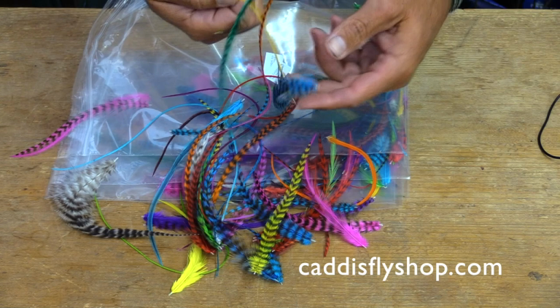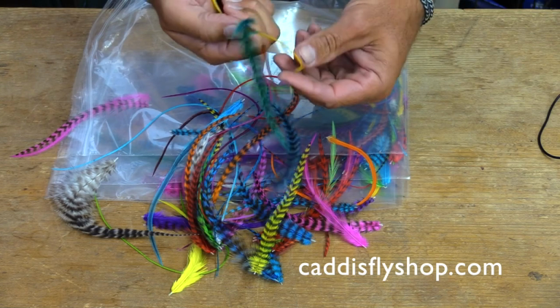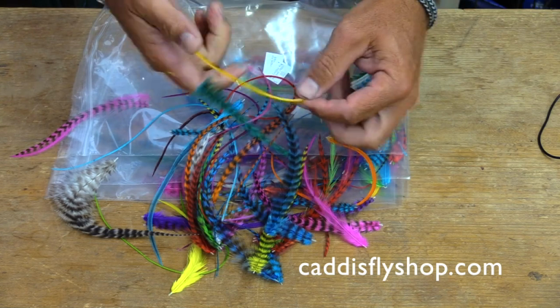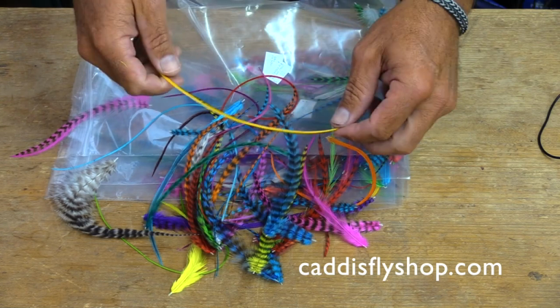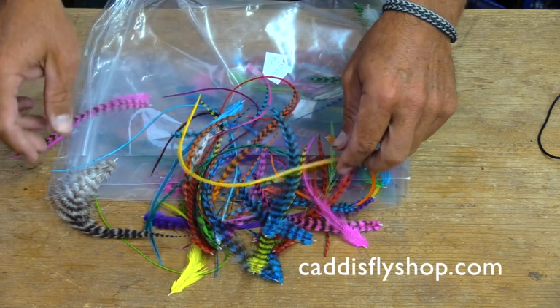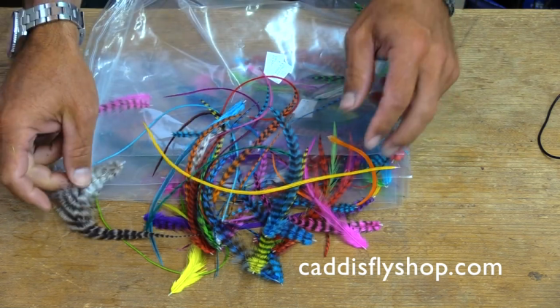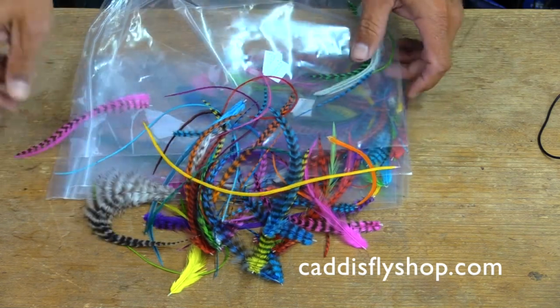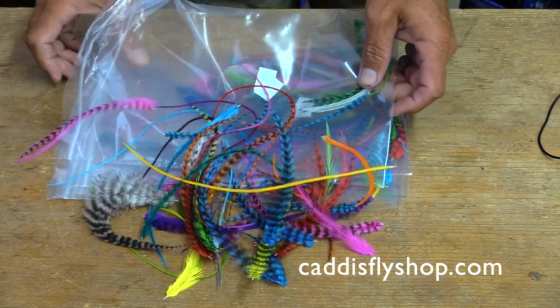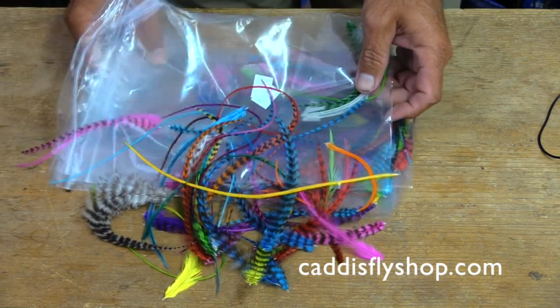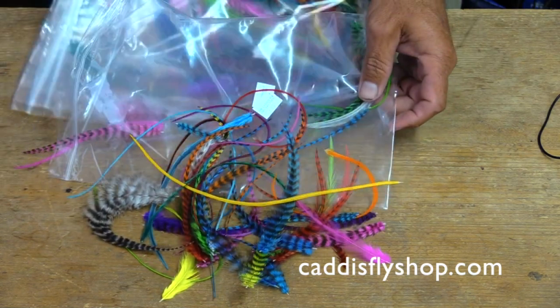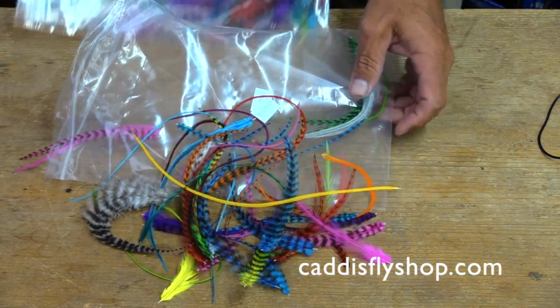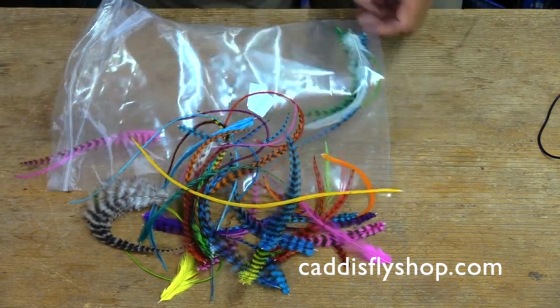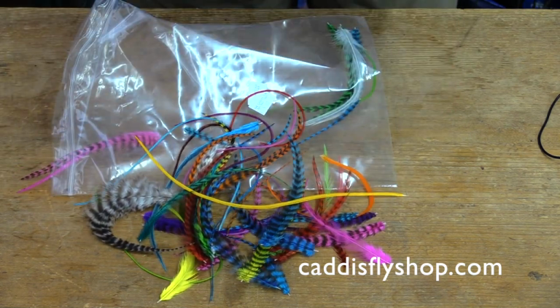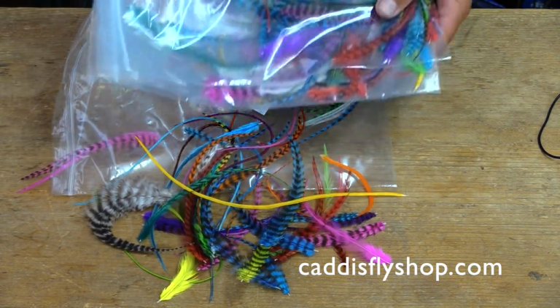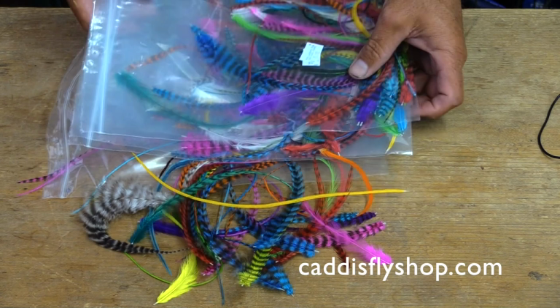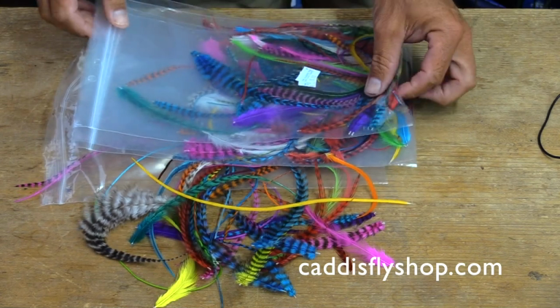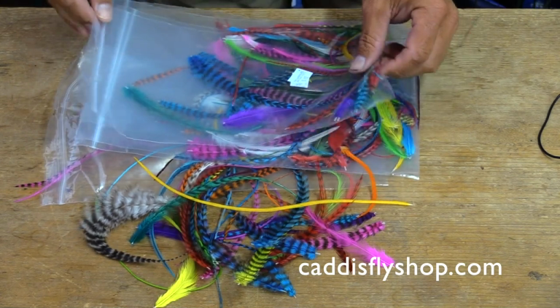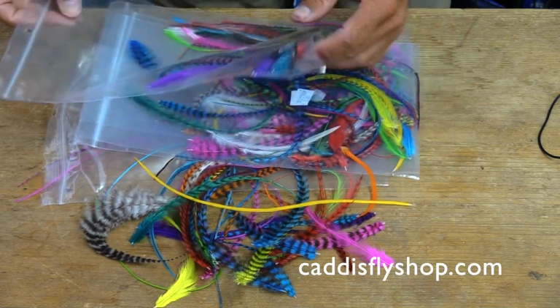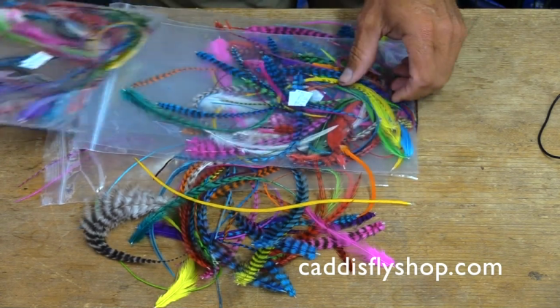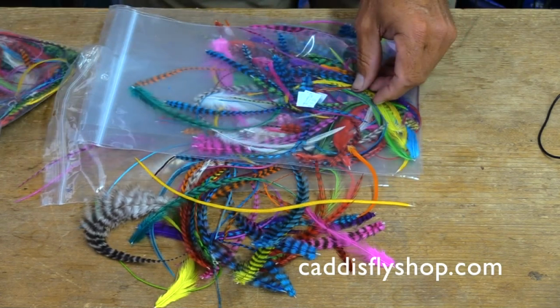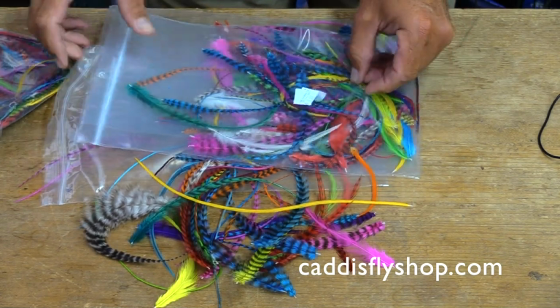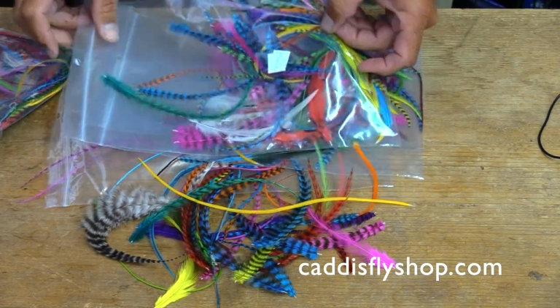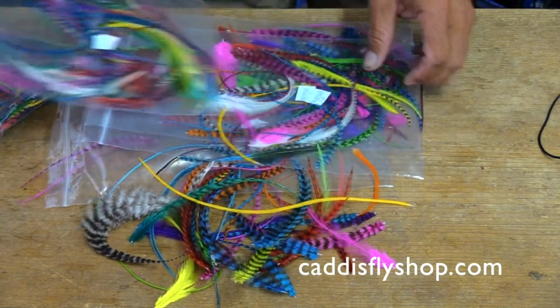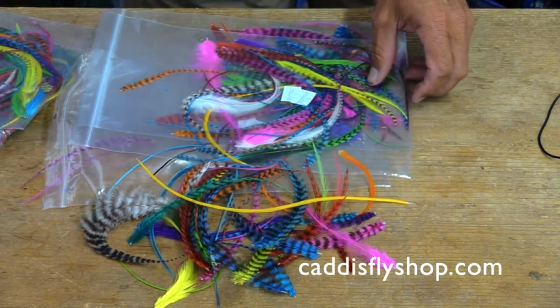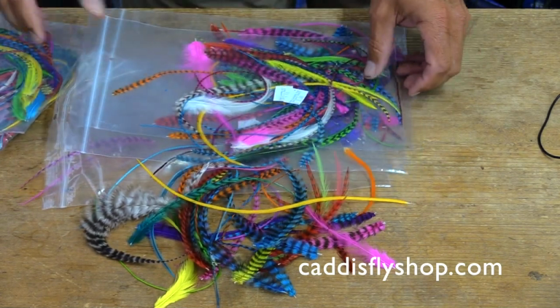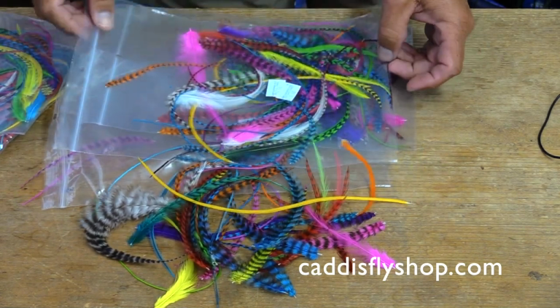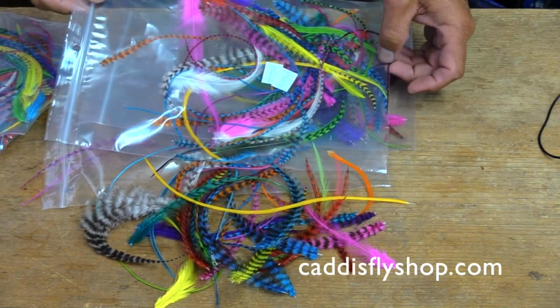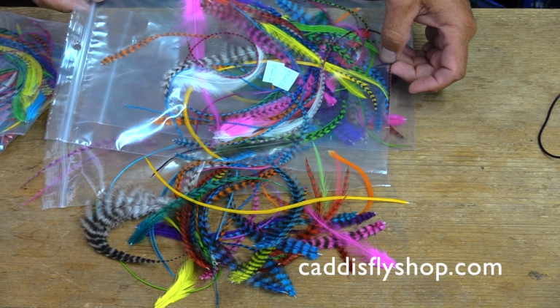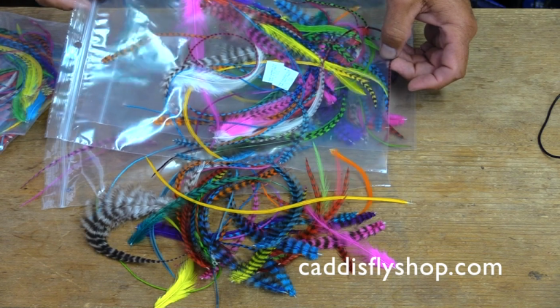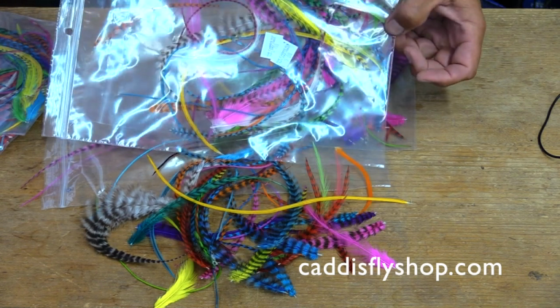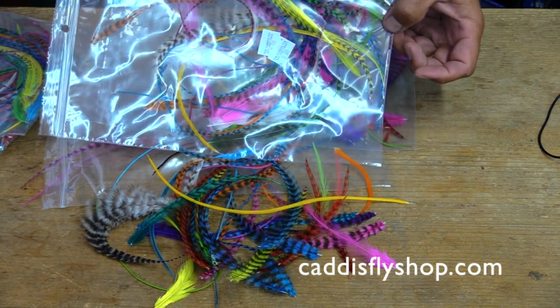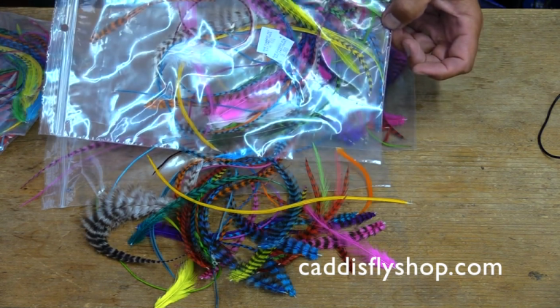Pick Your Pocket Feather Packs contain a great variety. Each bag is different and each bag is a mere $5. Pick Your Pocket Feather Packs.